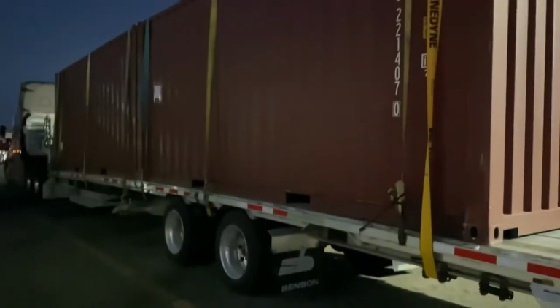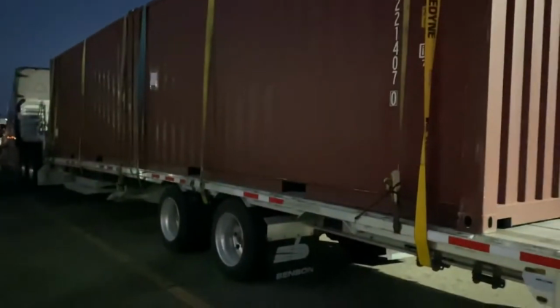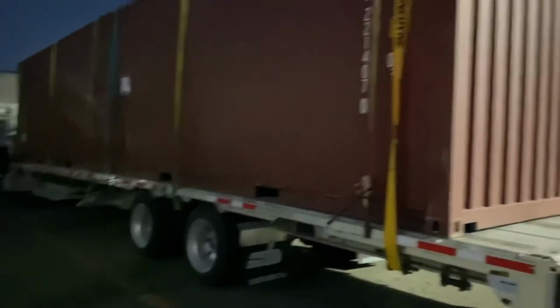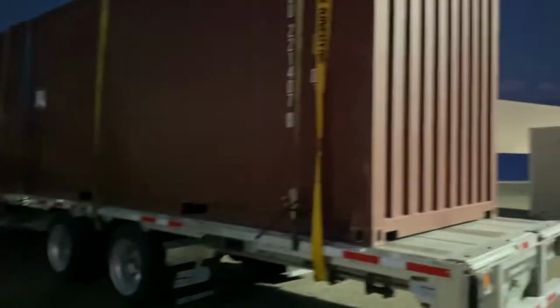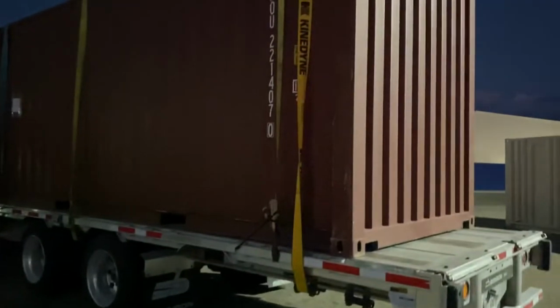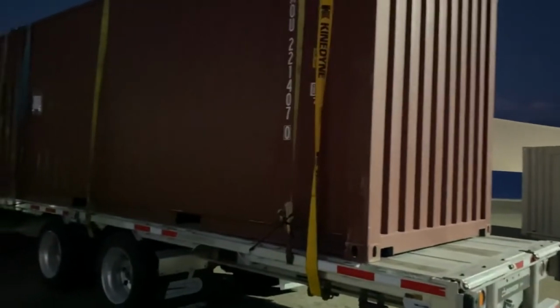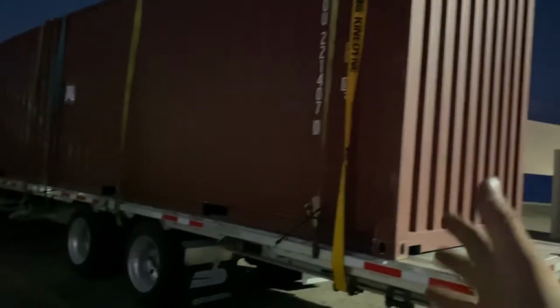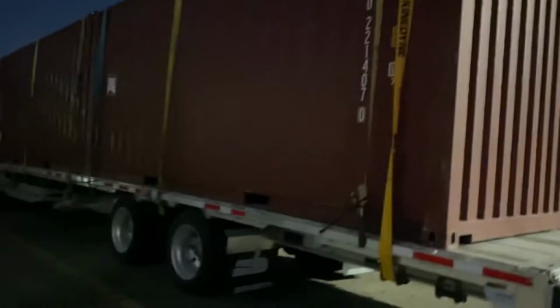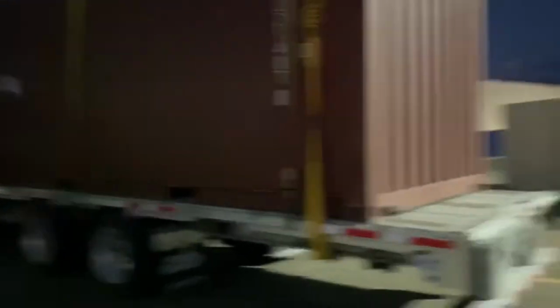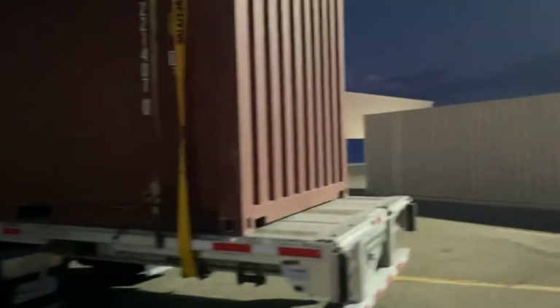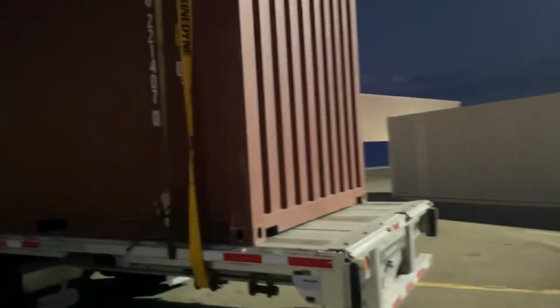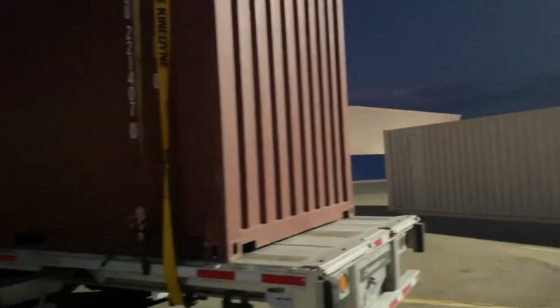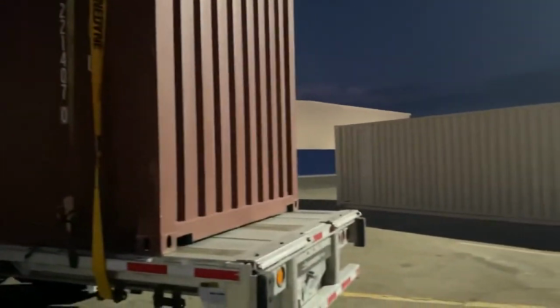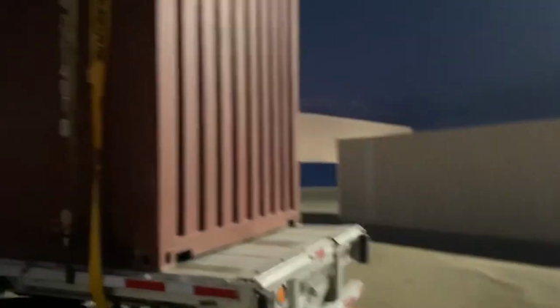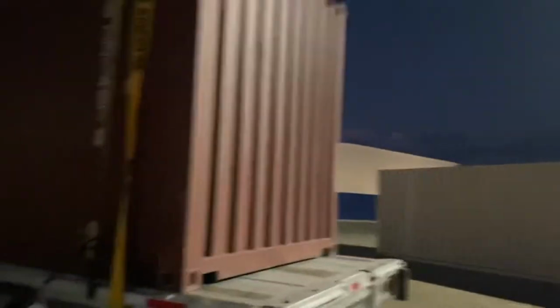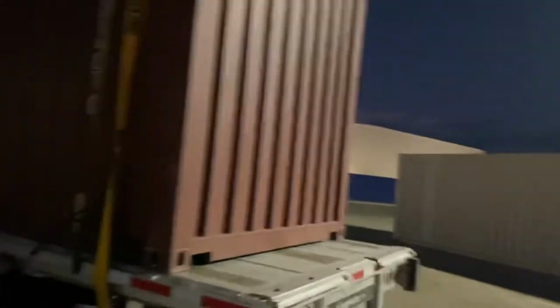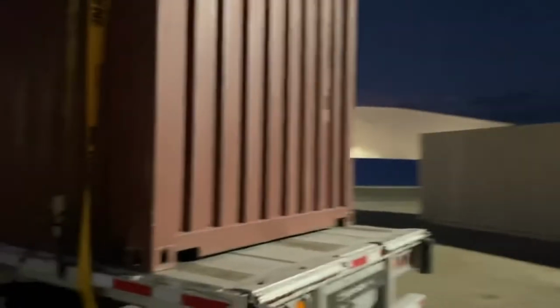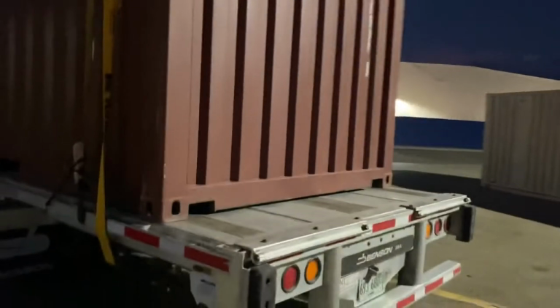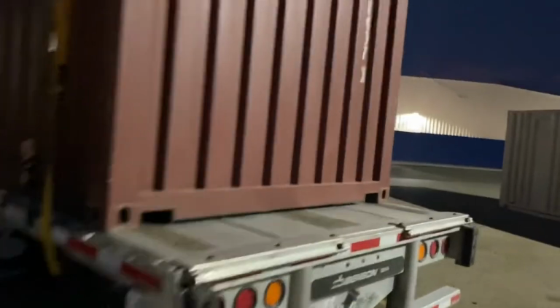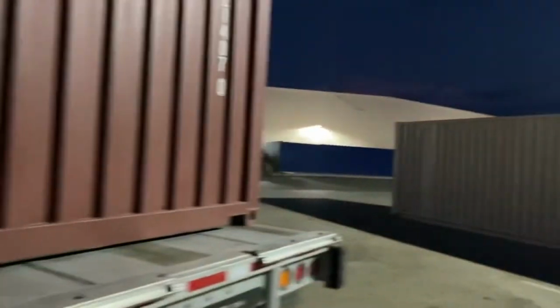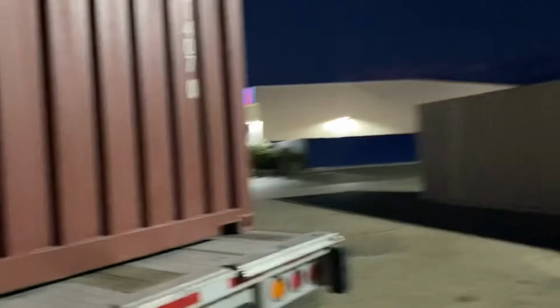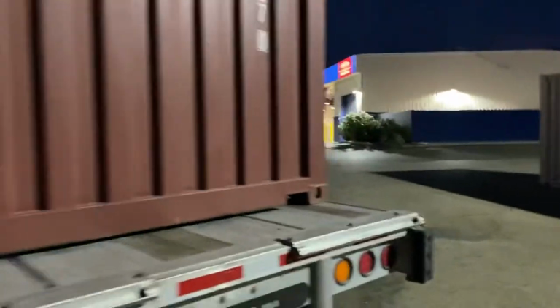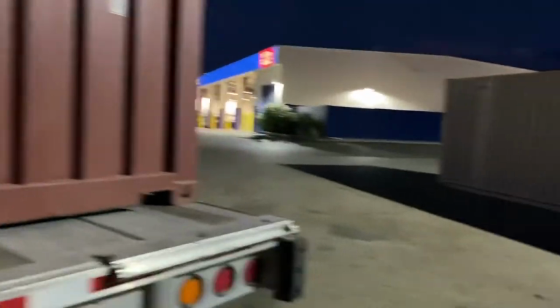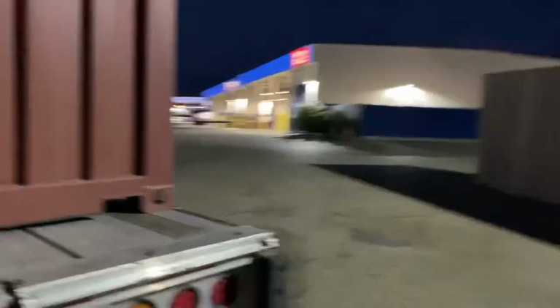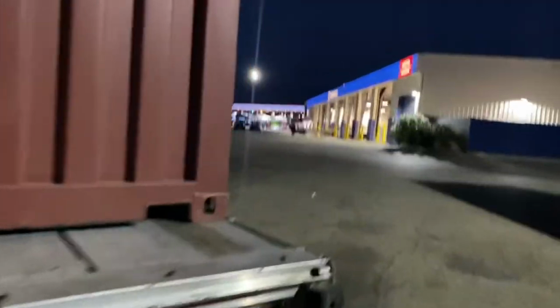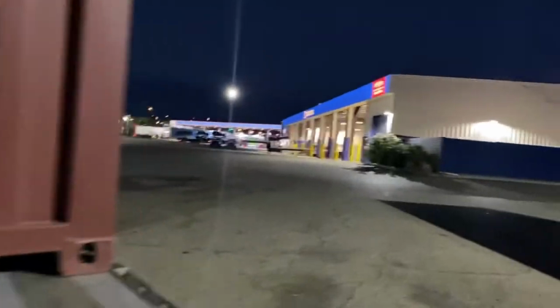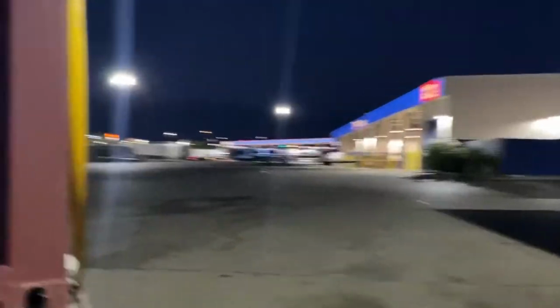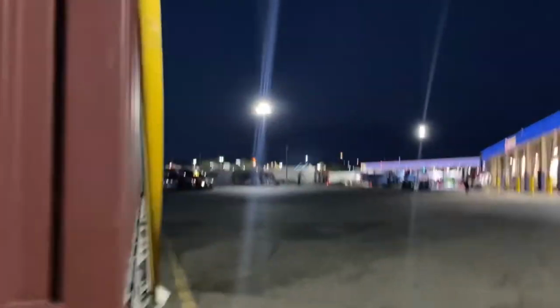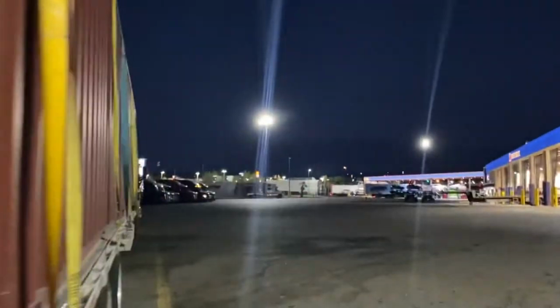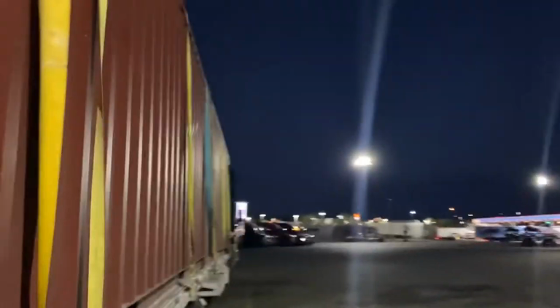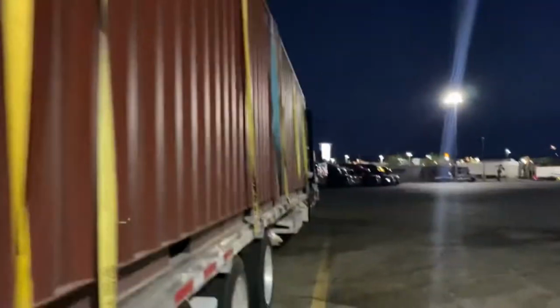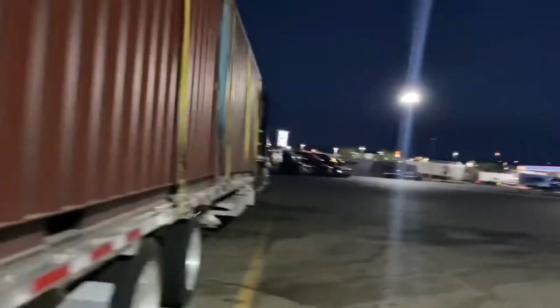This video is about how to tie down containers — it could be a POD container or a military container. I'm going to show you what I did in this case, and some of you may give me backlash for it and leave some nasty comments.